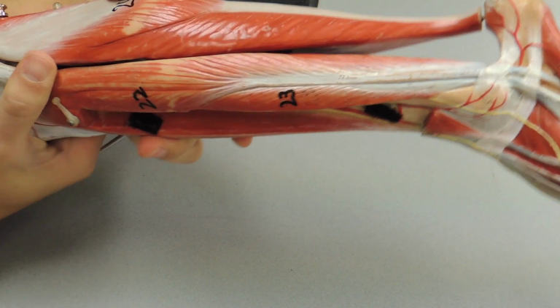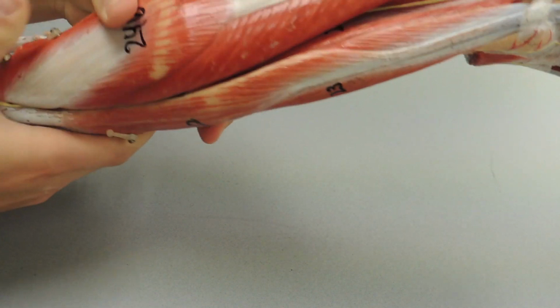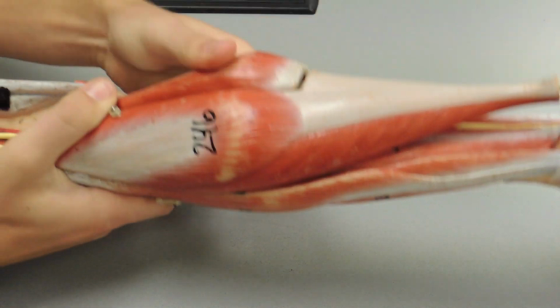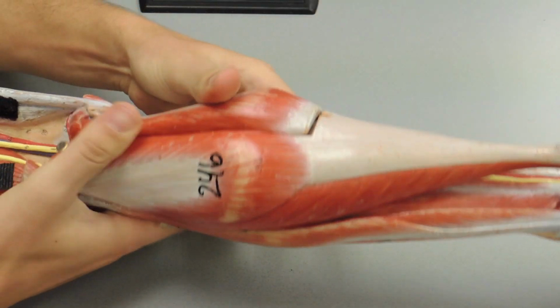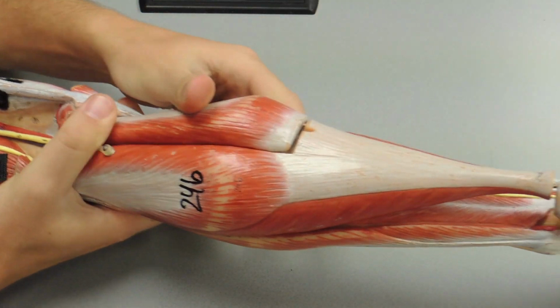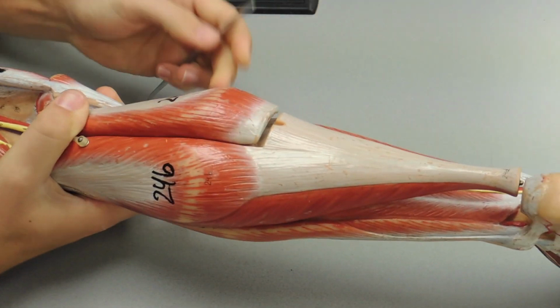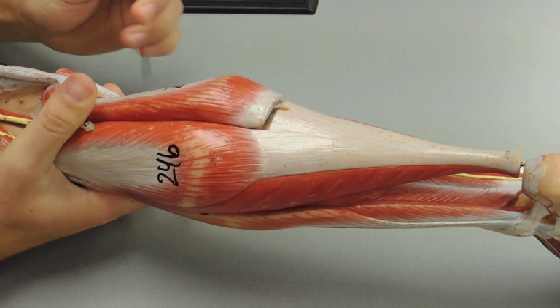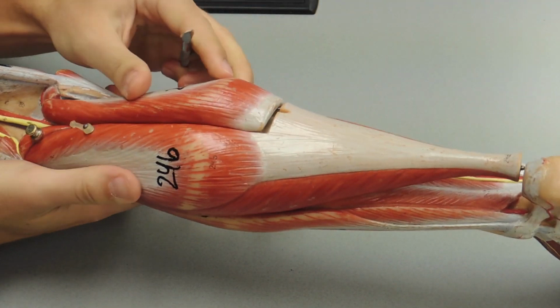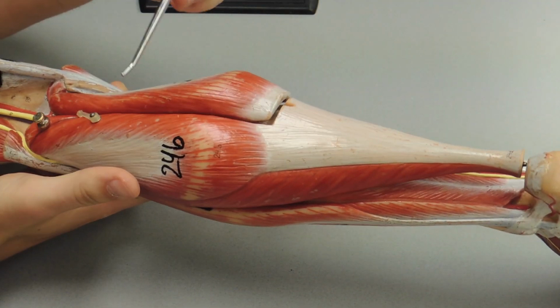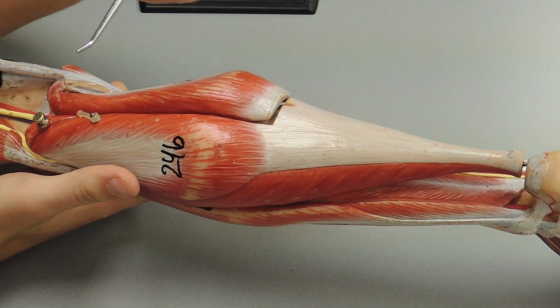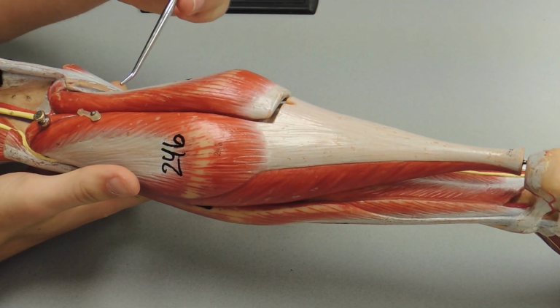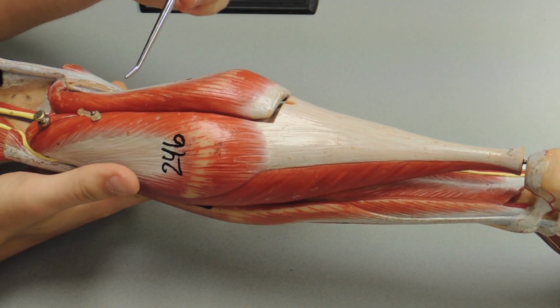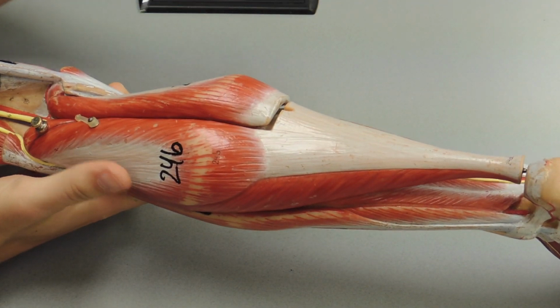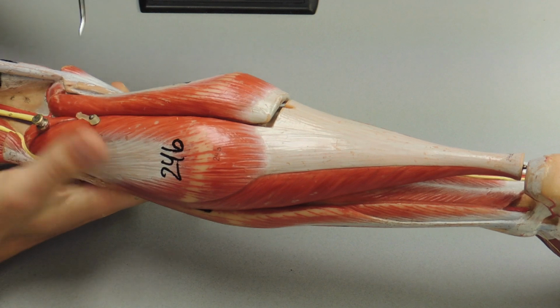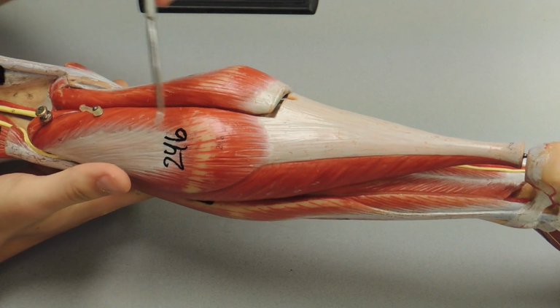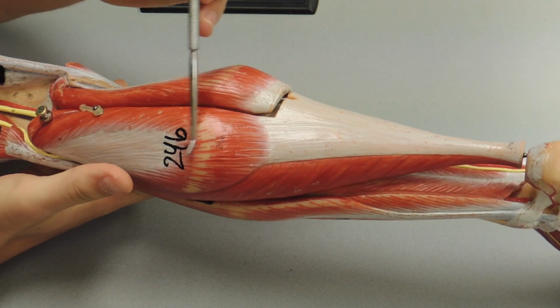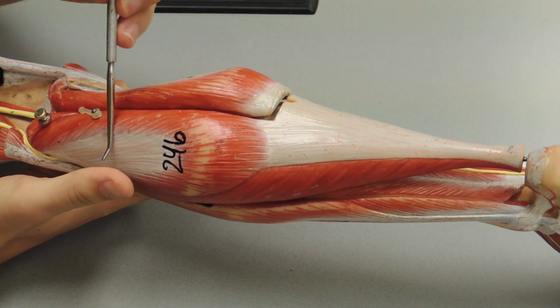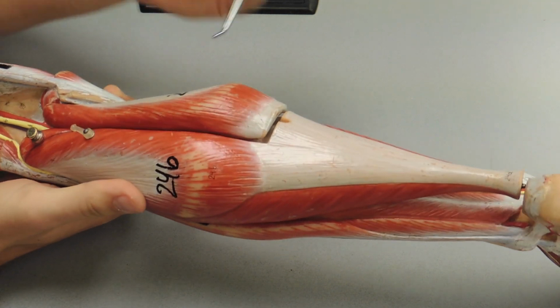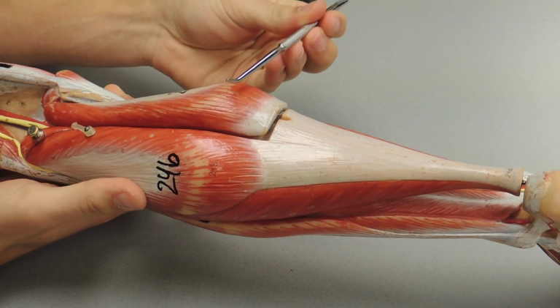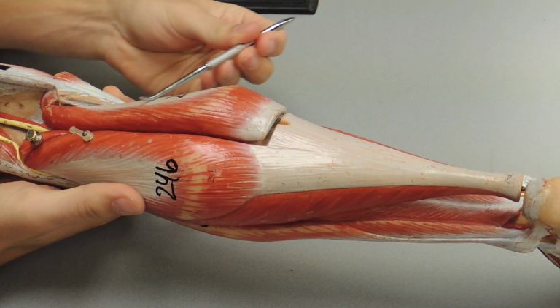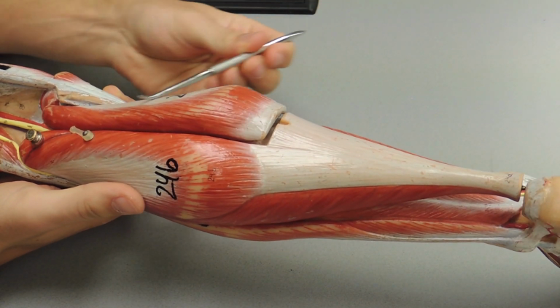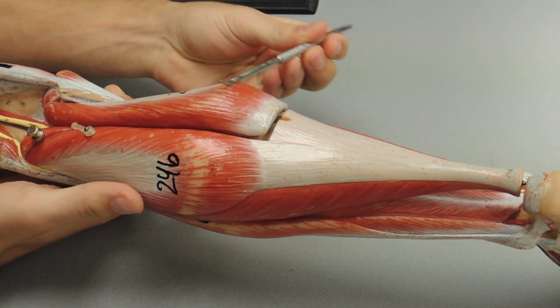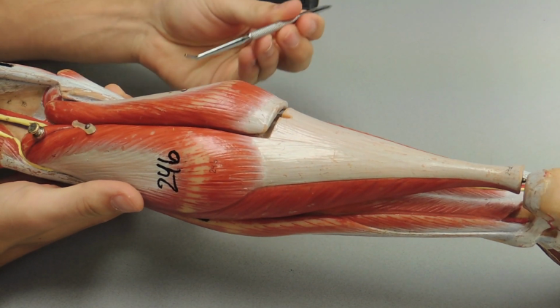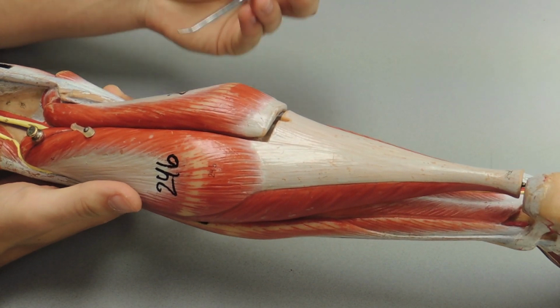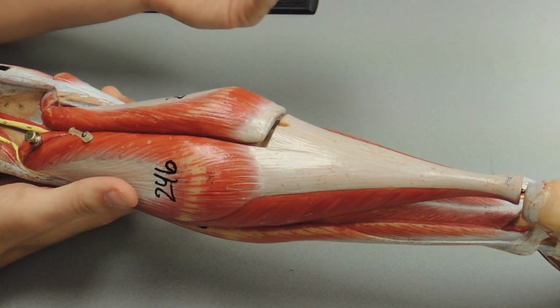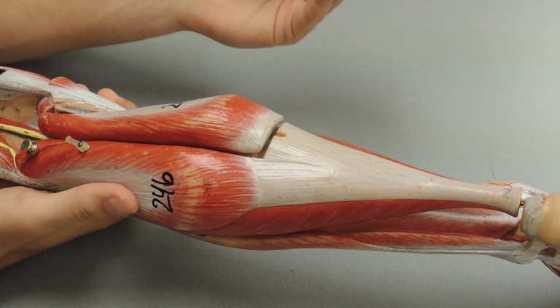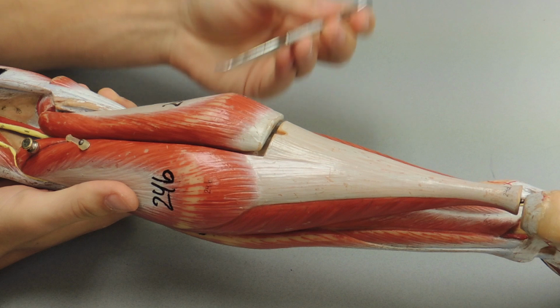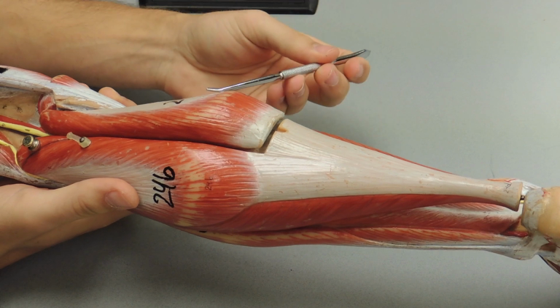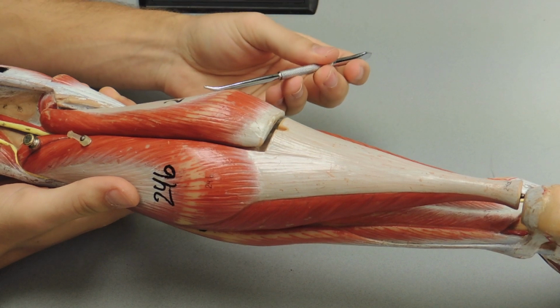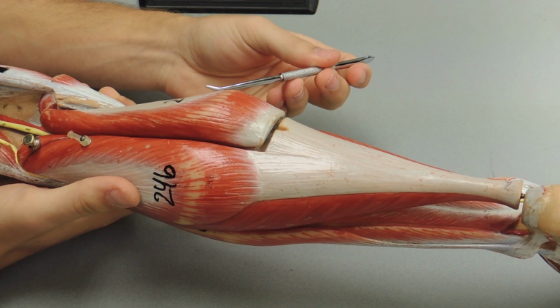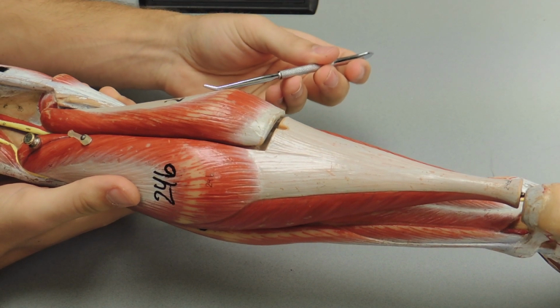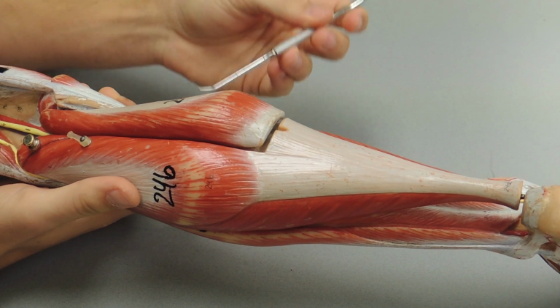Moving to the posterior compartment, you have your gastrocnemius. It has a lateral and a medial head, and you can tell the difference because the medial head is on the same side as the big toe.